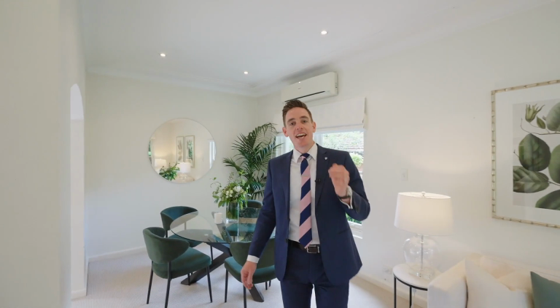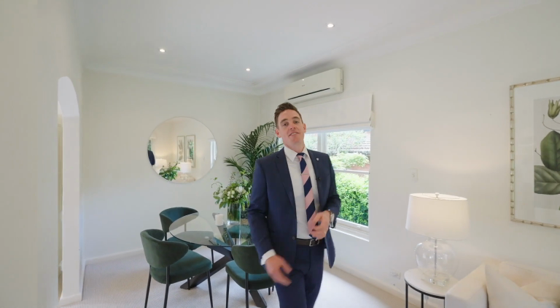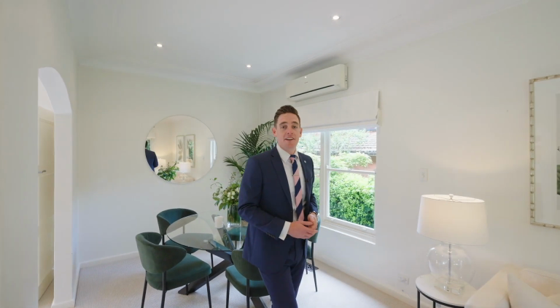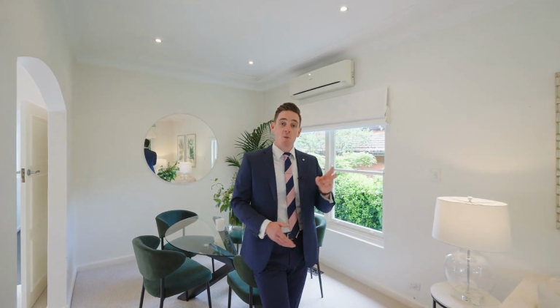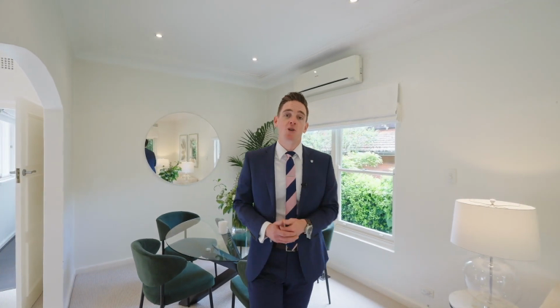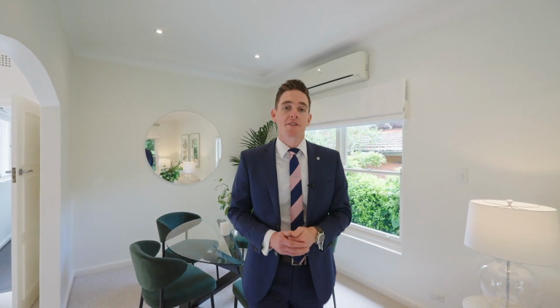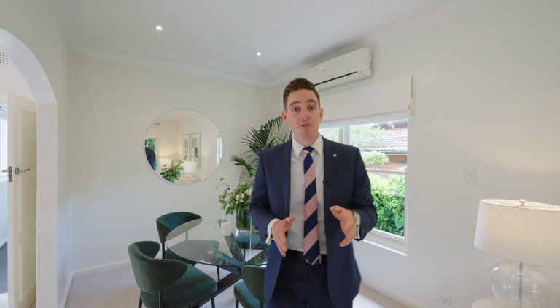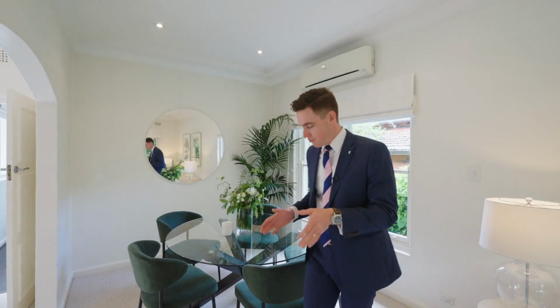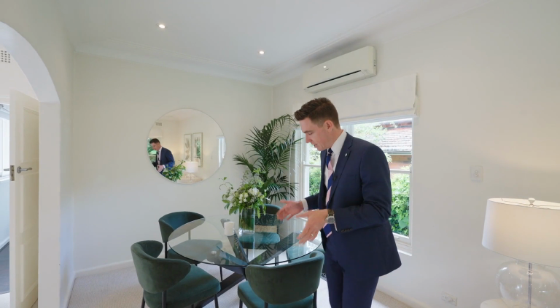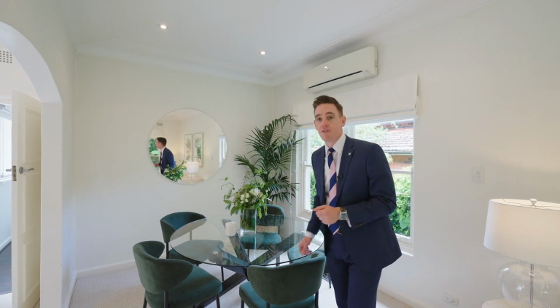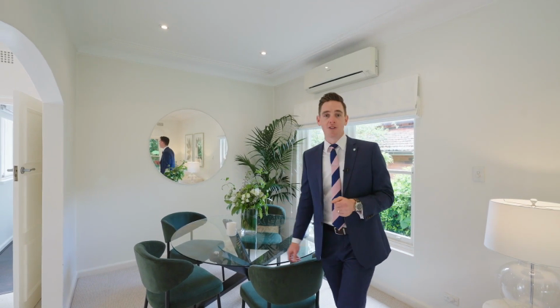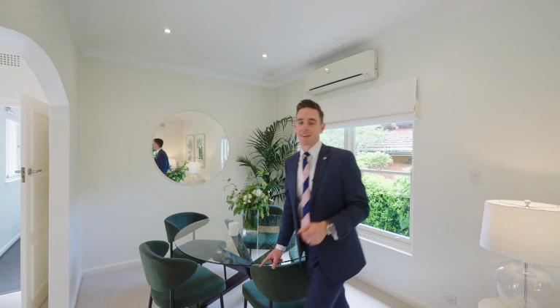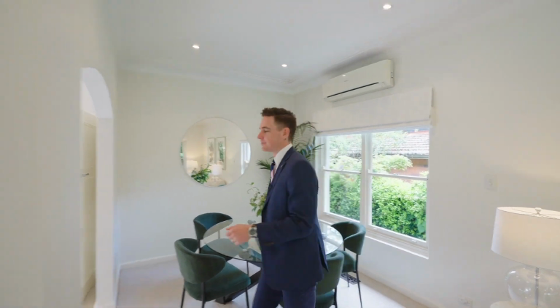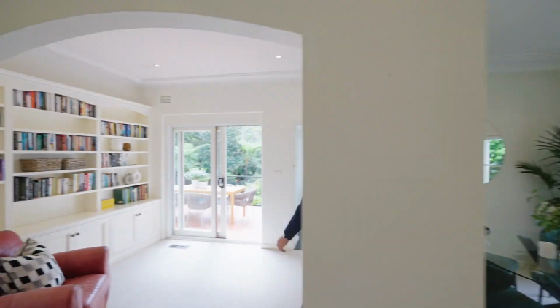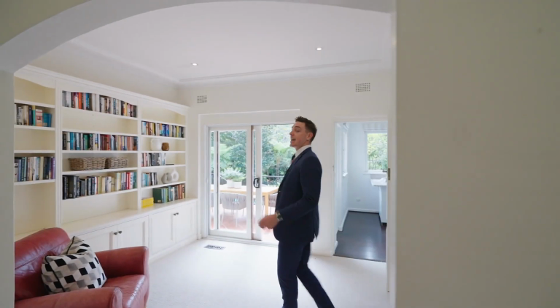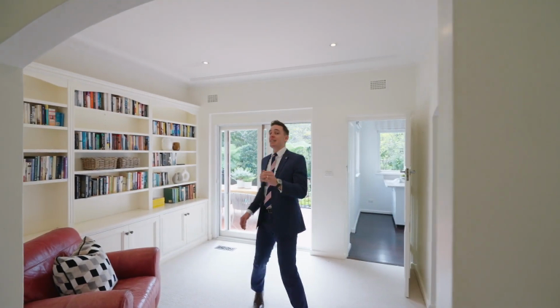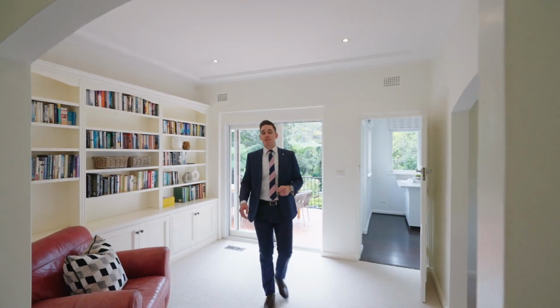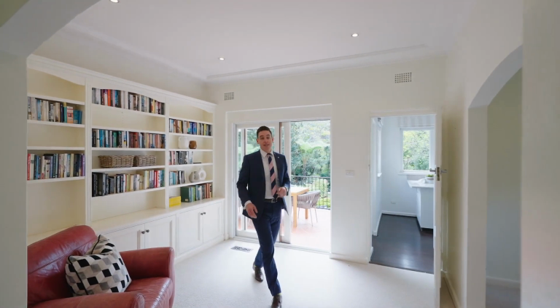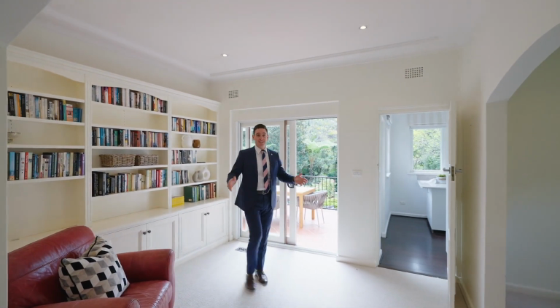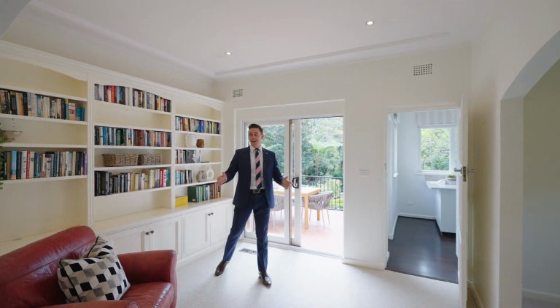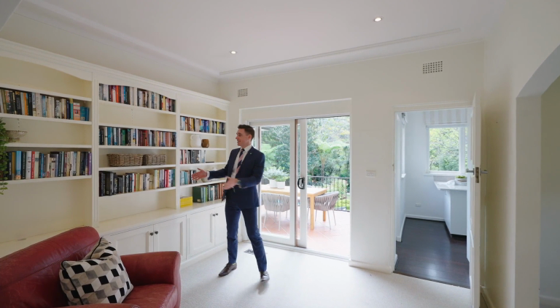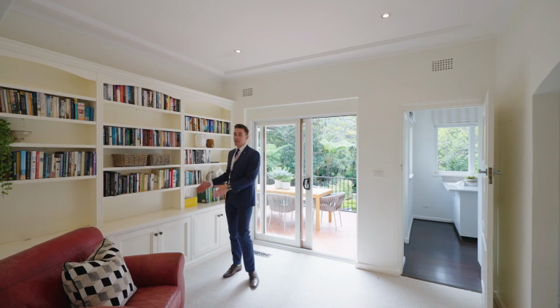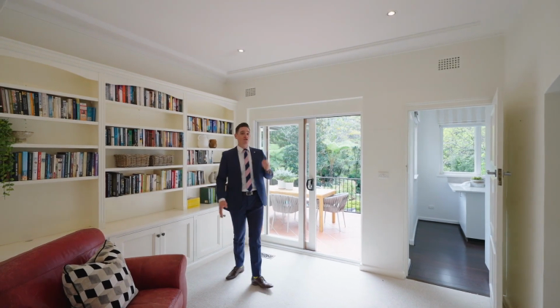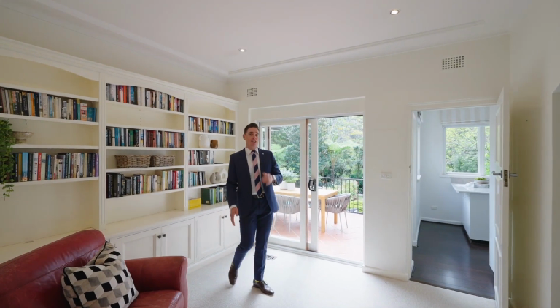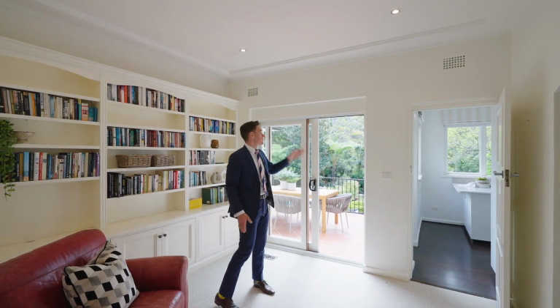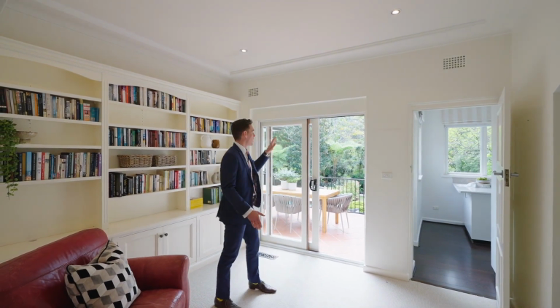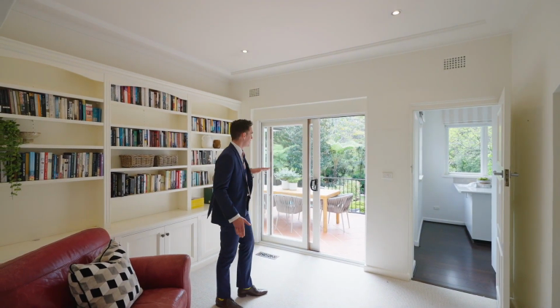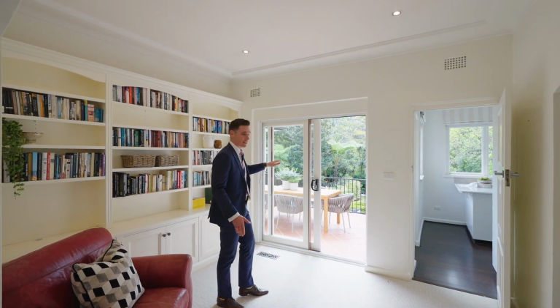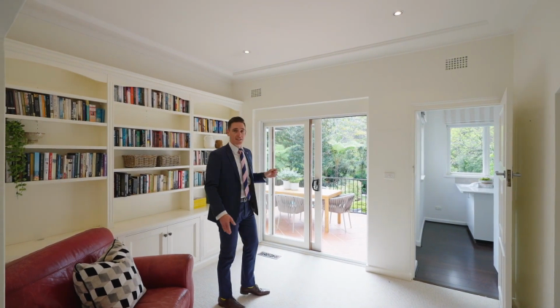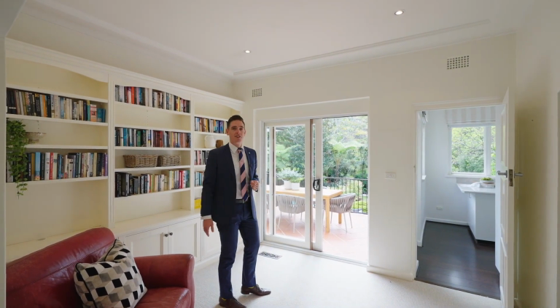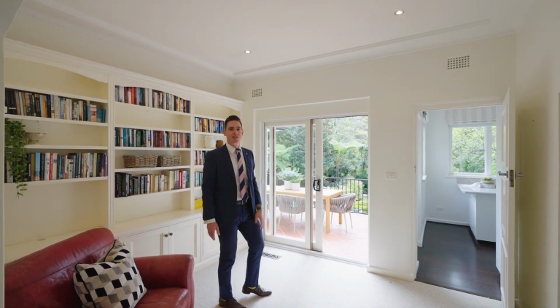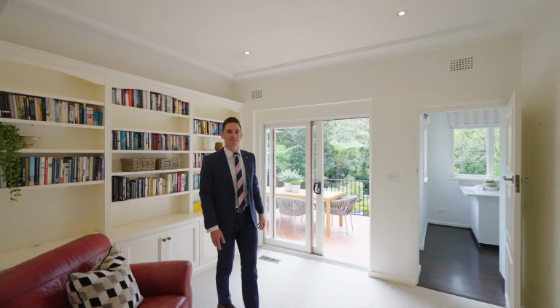This living area, one of two in this home, flows directly onto the formal dining area. I love this space, currently set out as a library, drenched in natural light and flowing directly to the al fresco dining area.